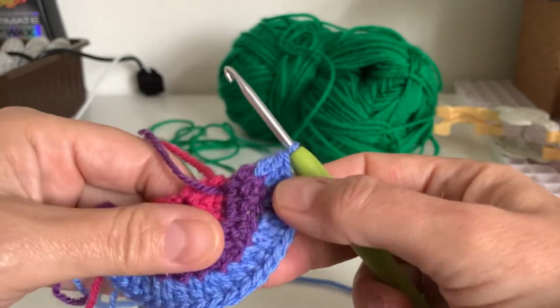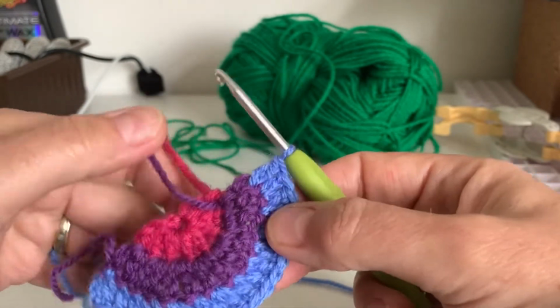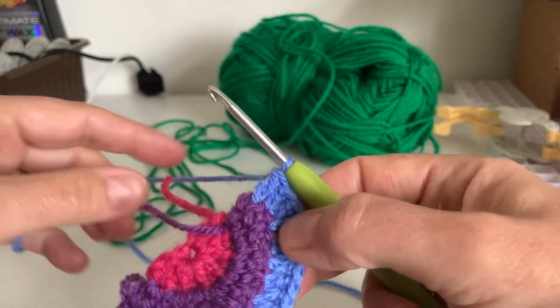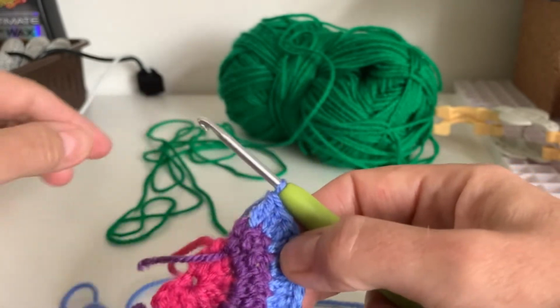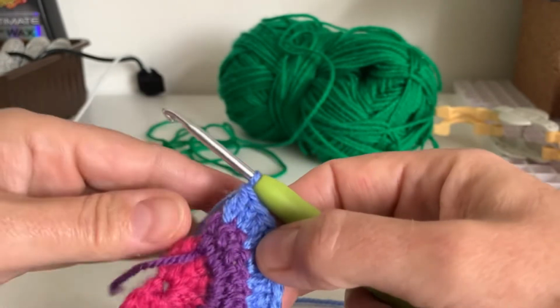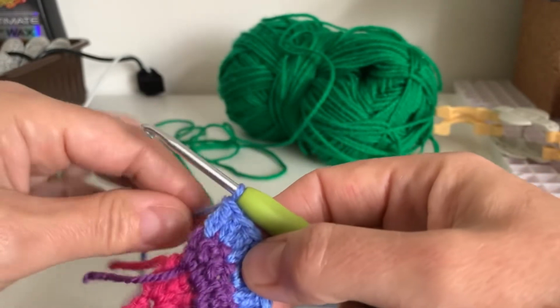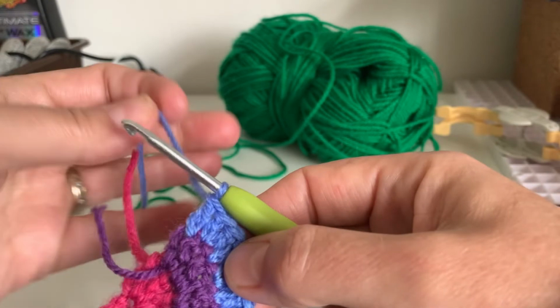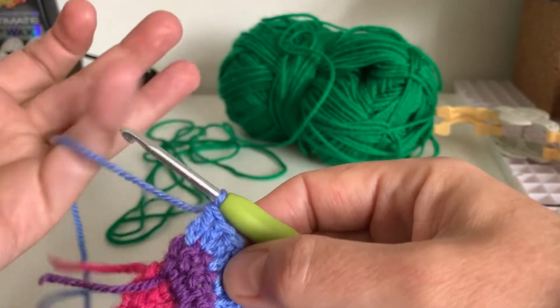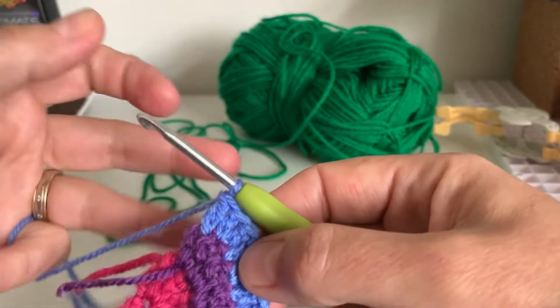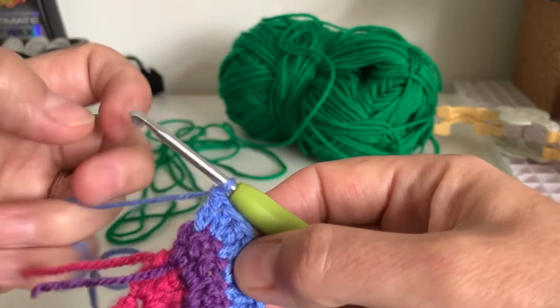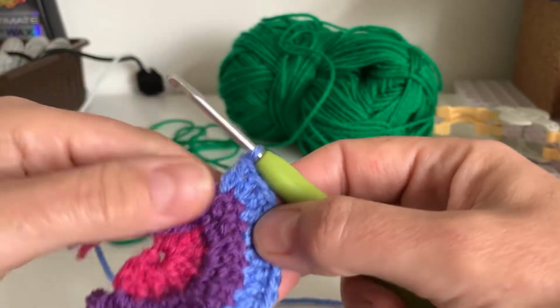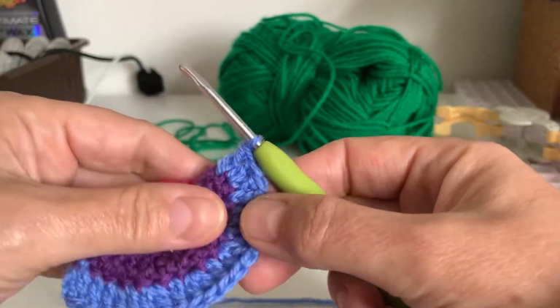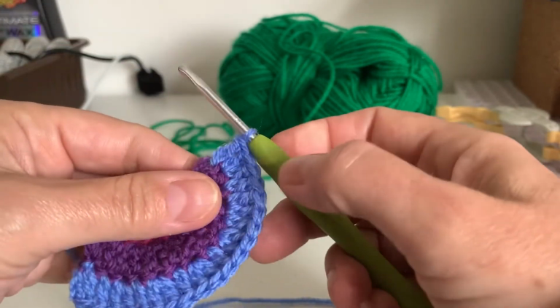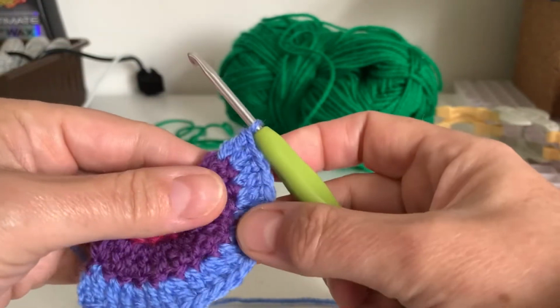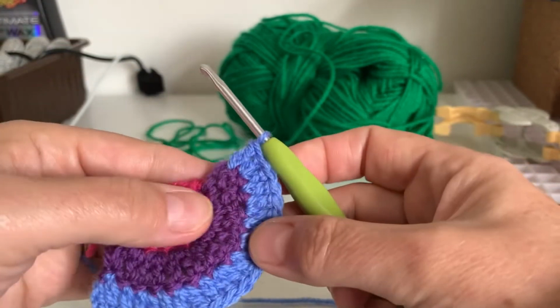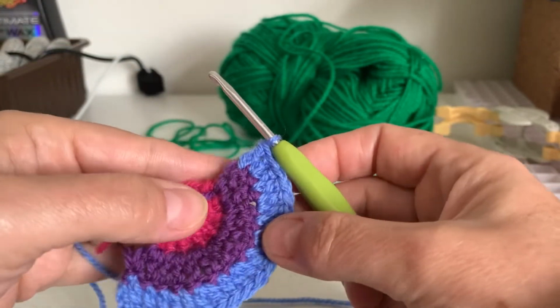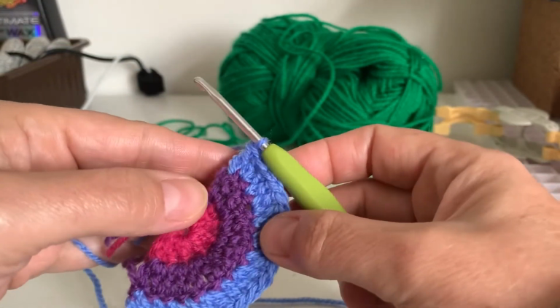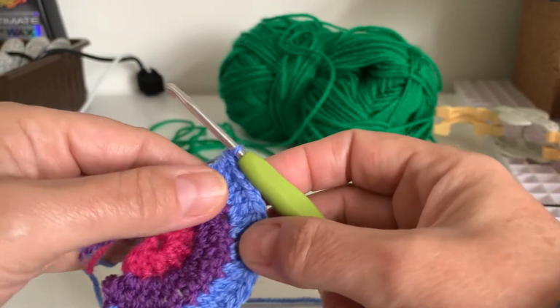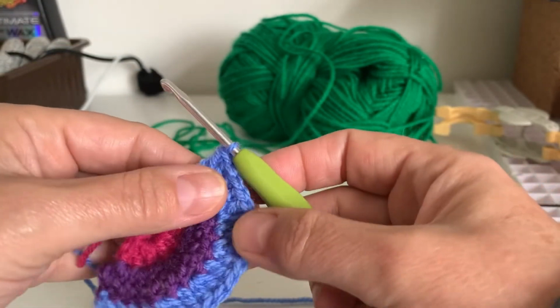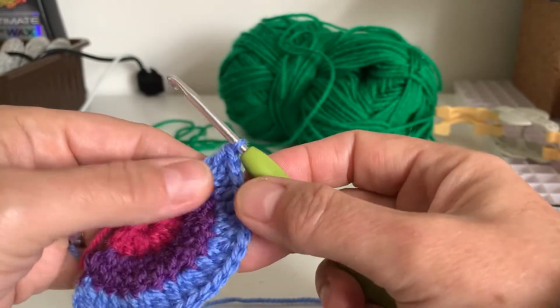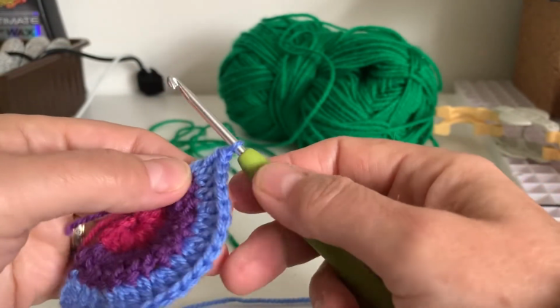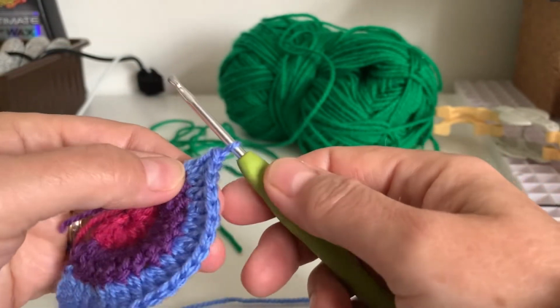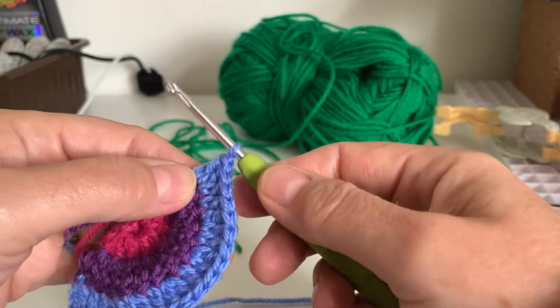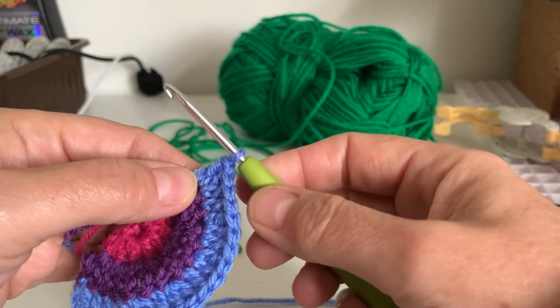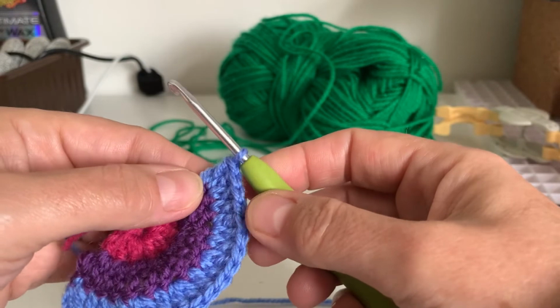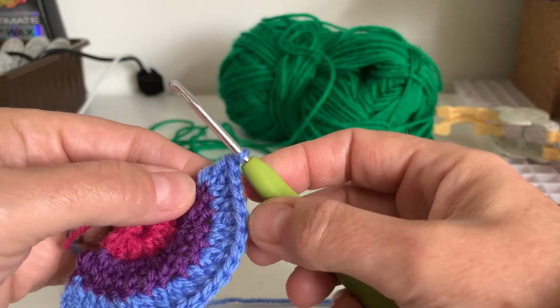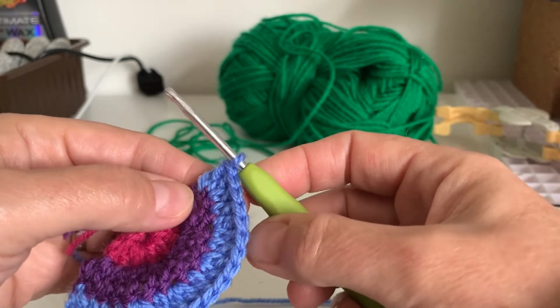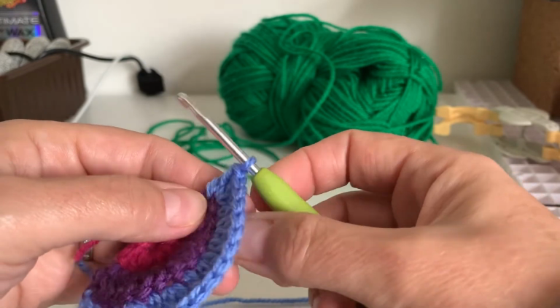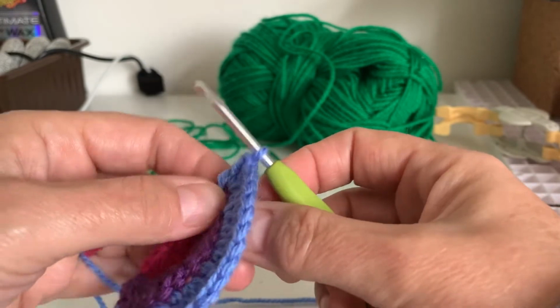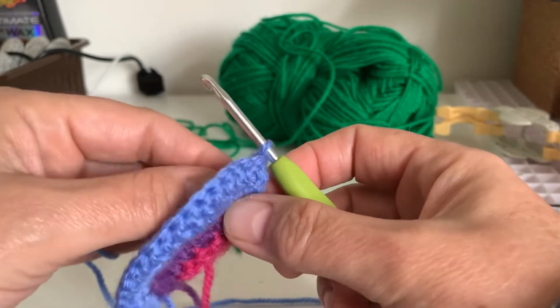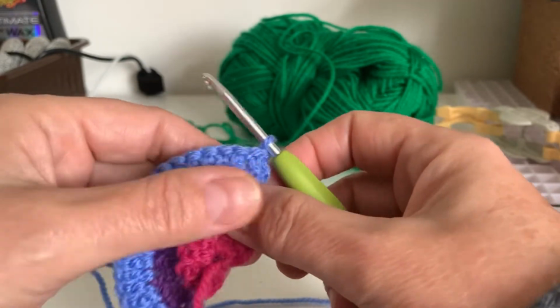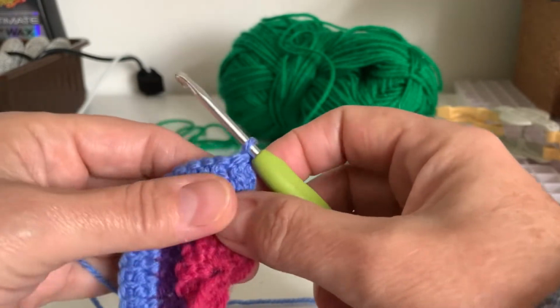And remember if you're a beginner, it doesn't have to be perfect. So here we are, we're going to join in our next color, which is green.